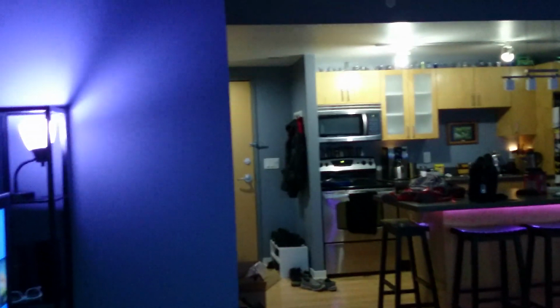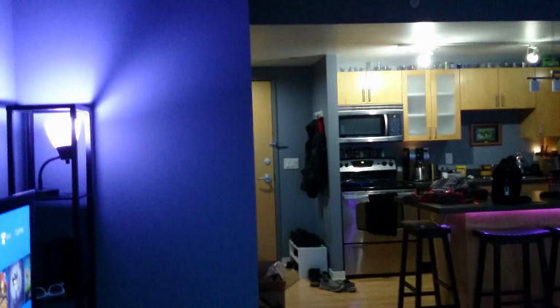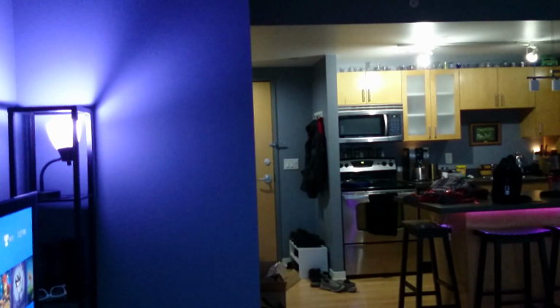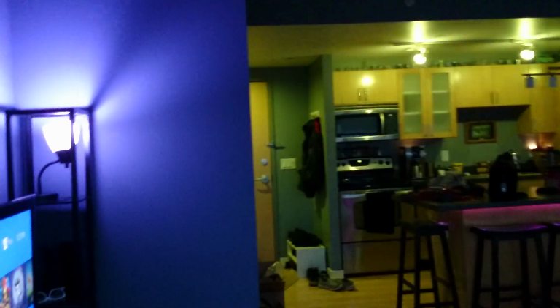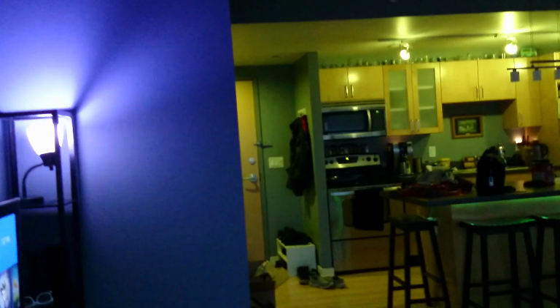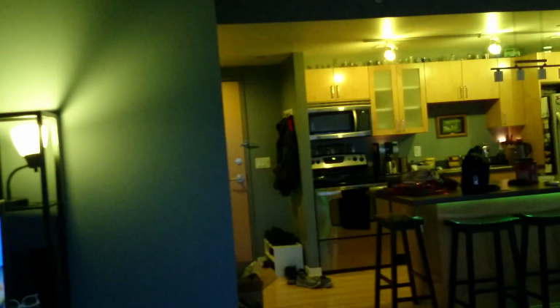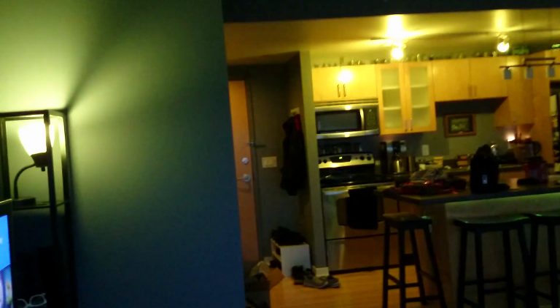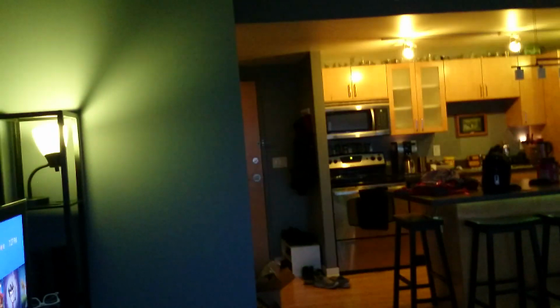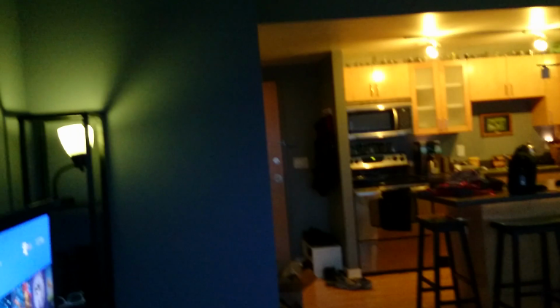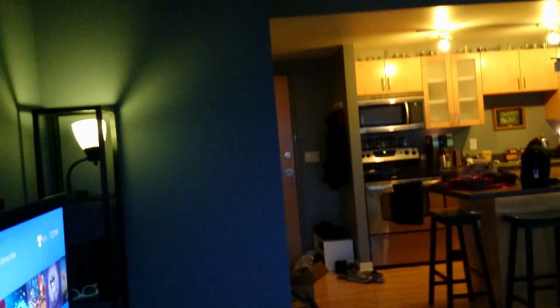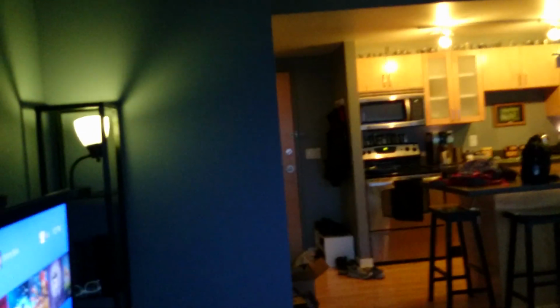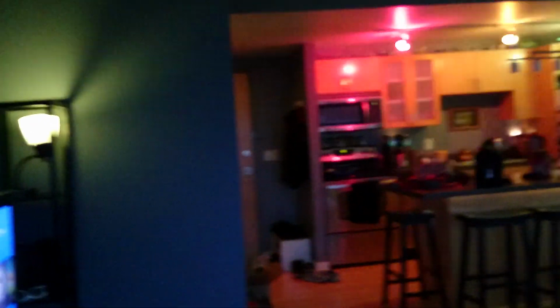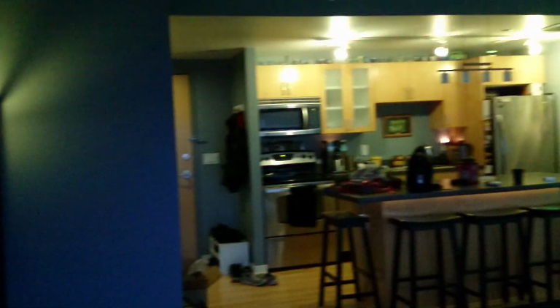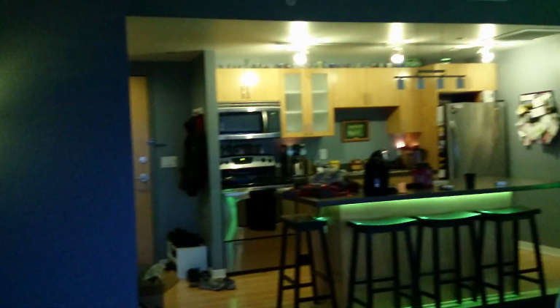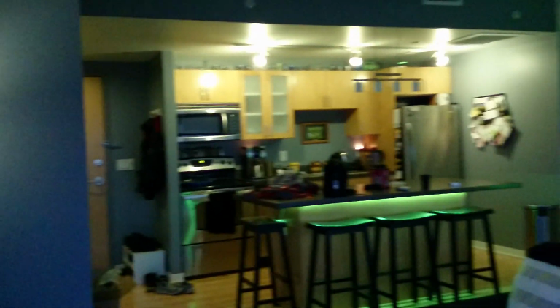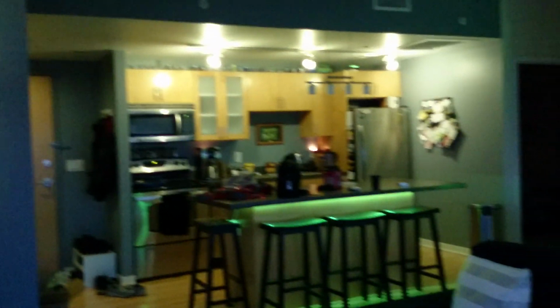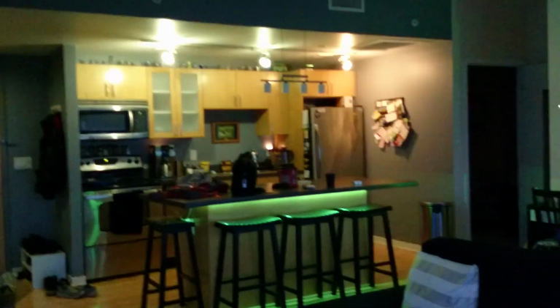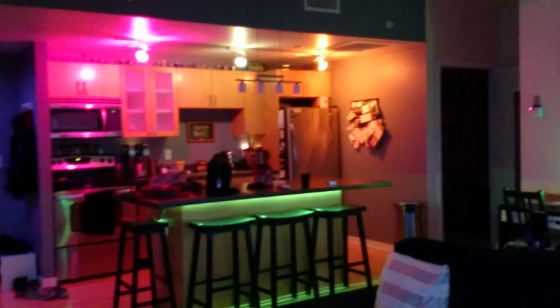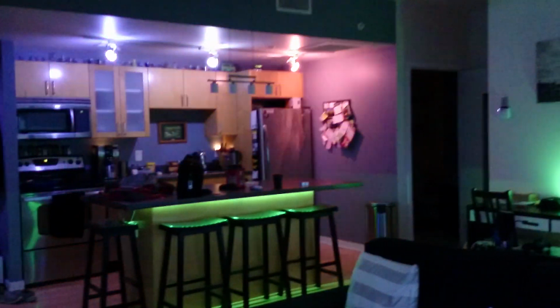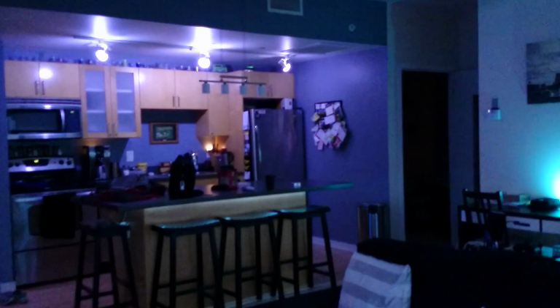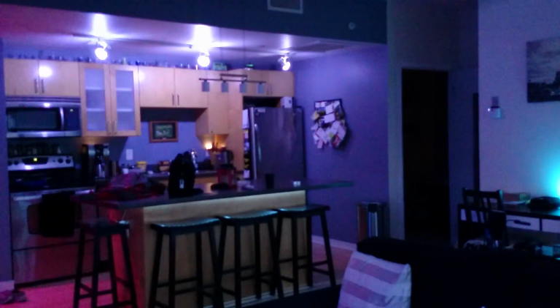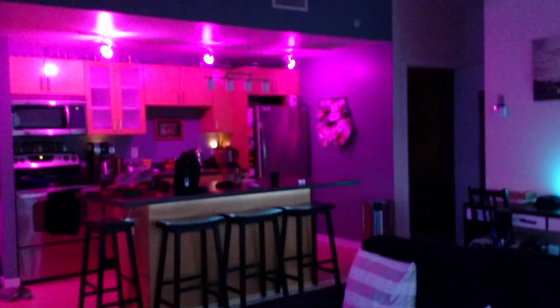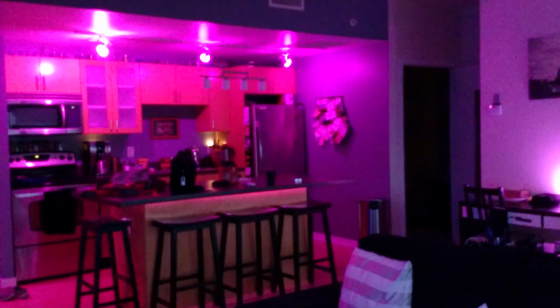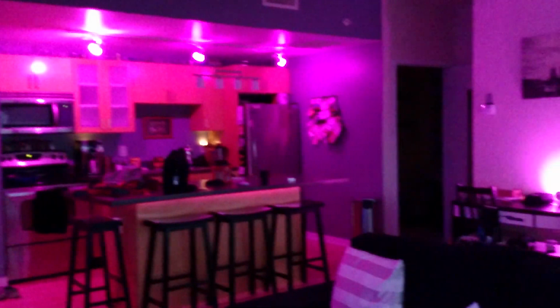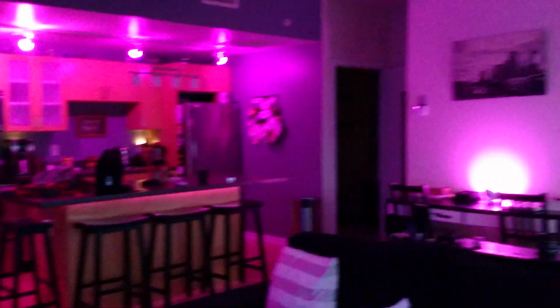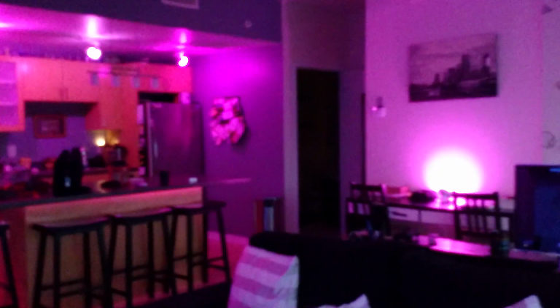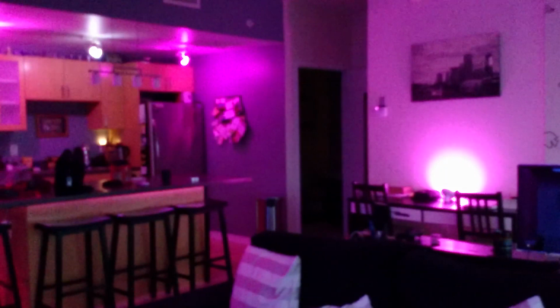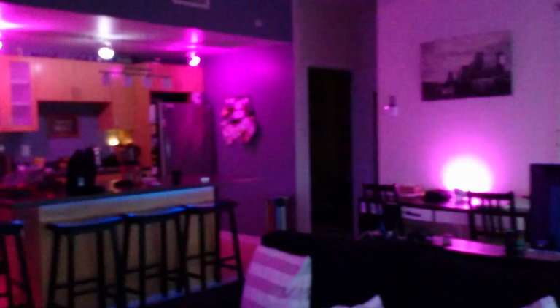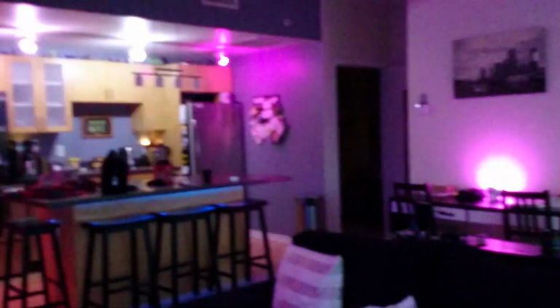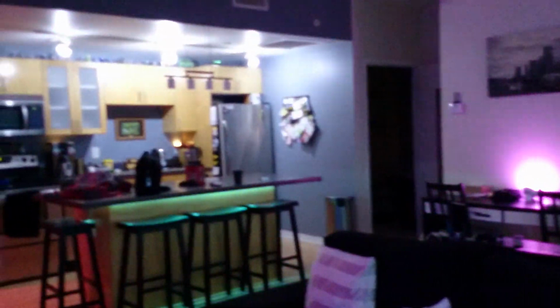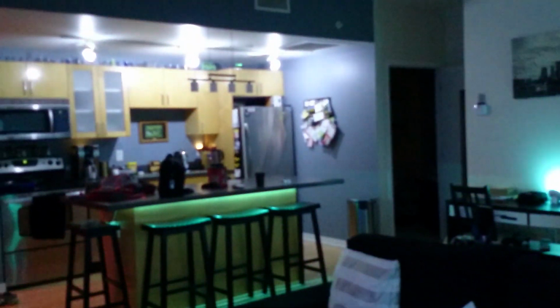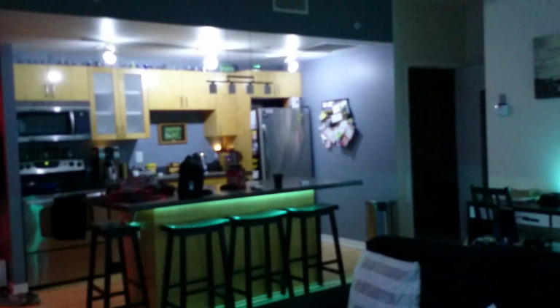Not quite Ambilight, but really close. They do better with turning off the bulbs at times, whereas this doesn't ever turn off a bulb ever.